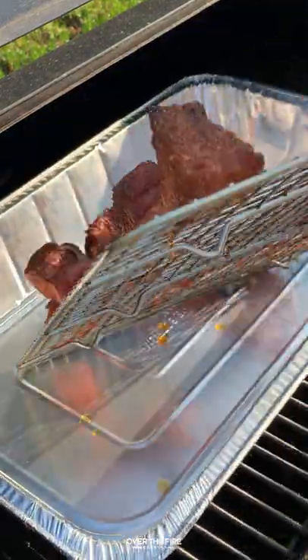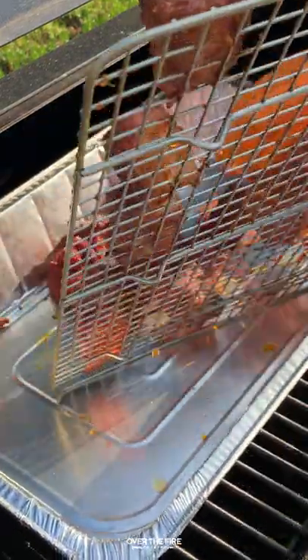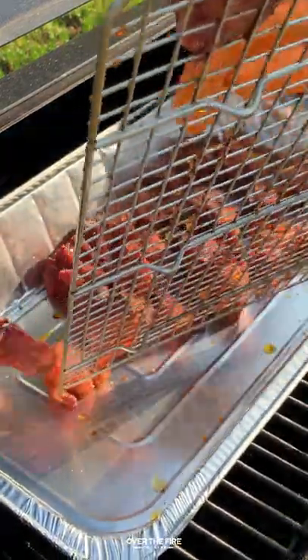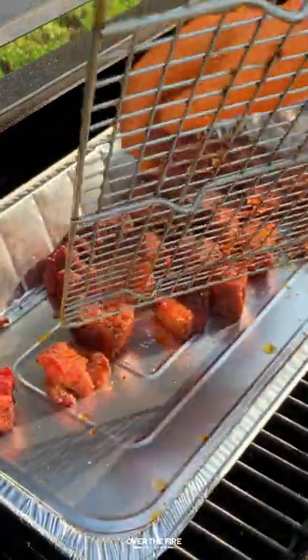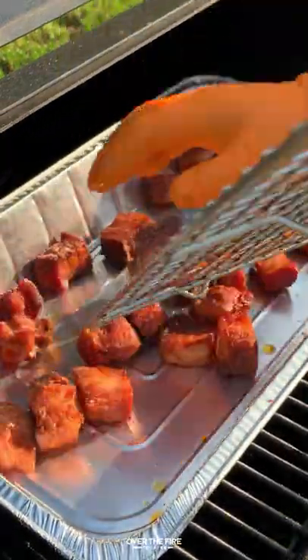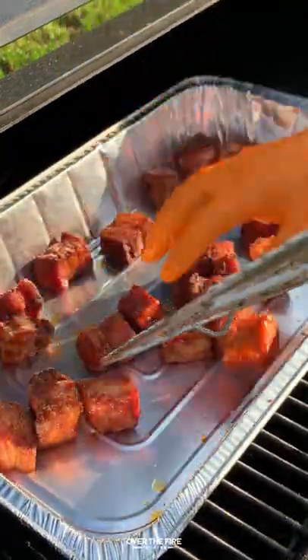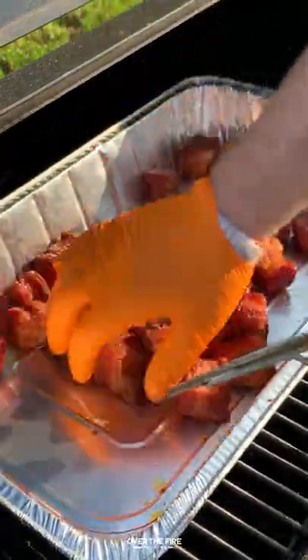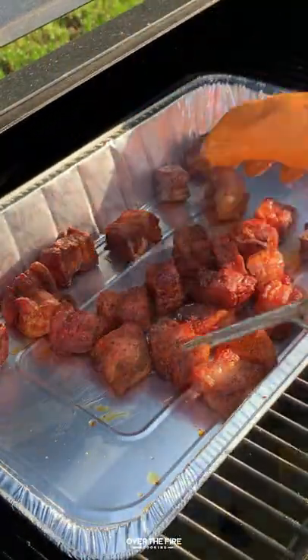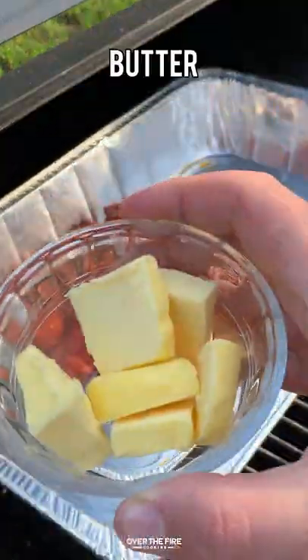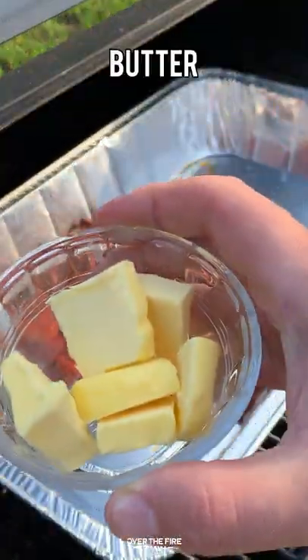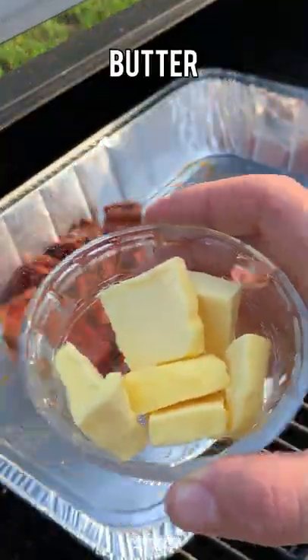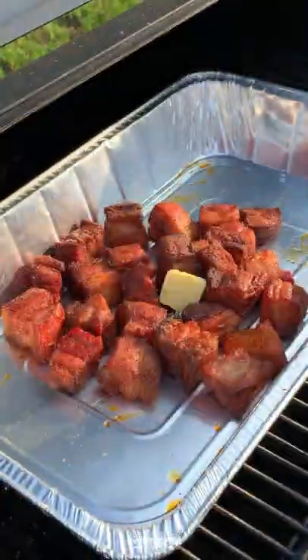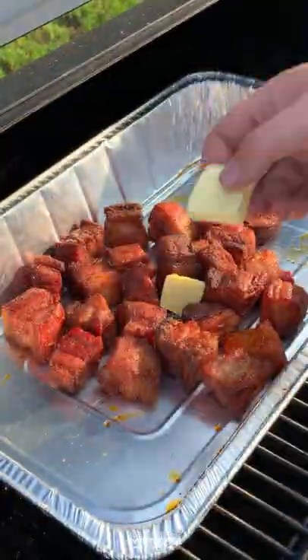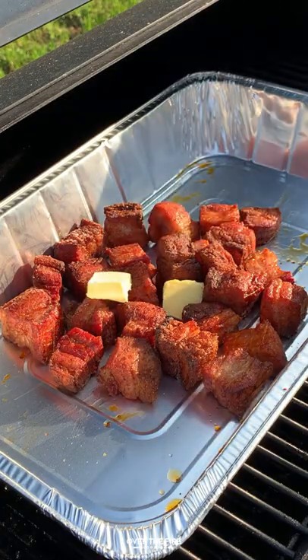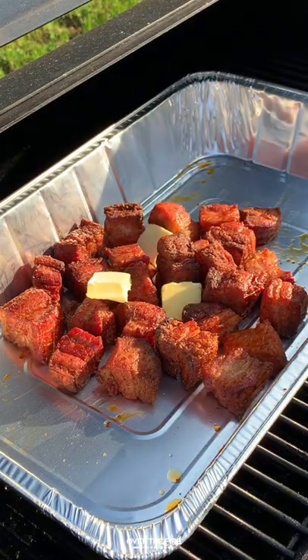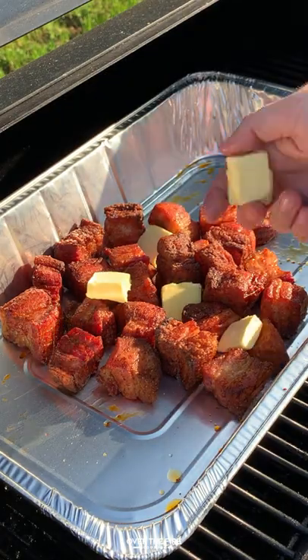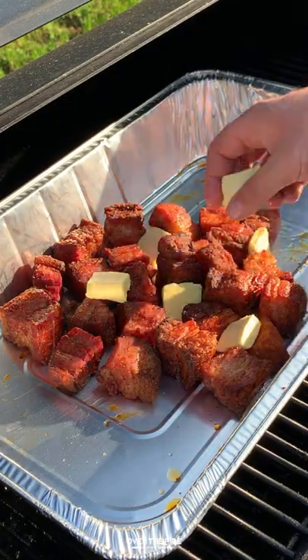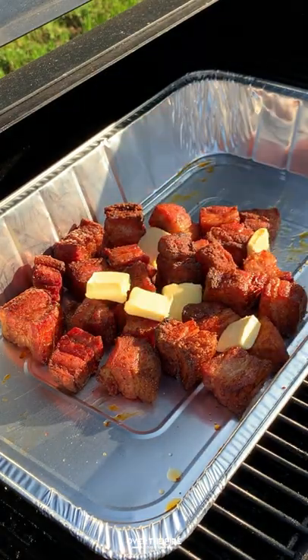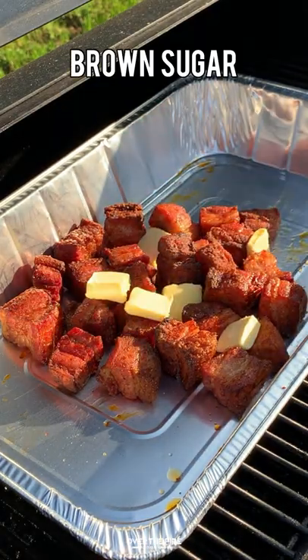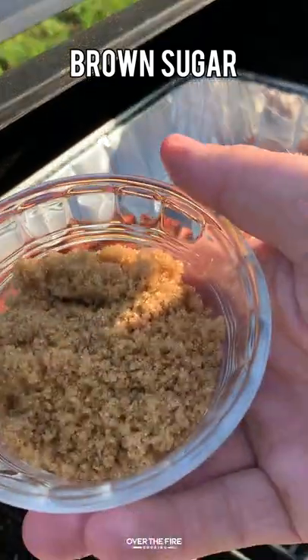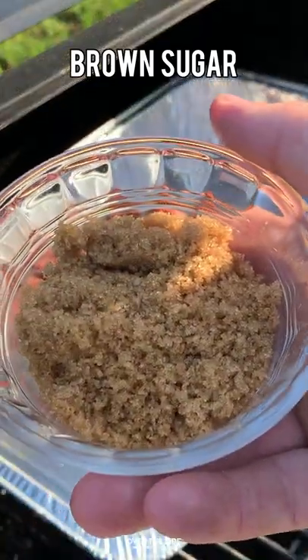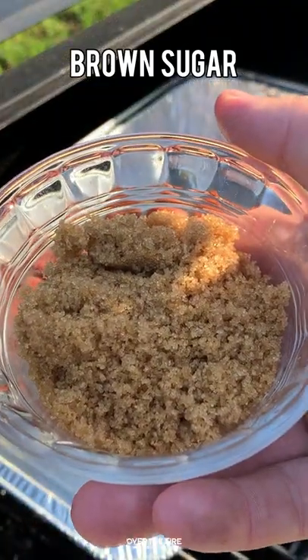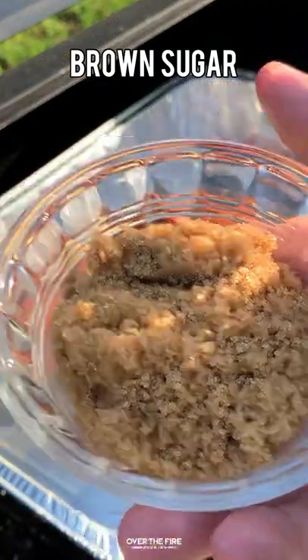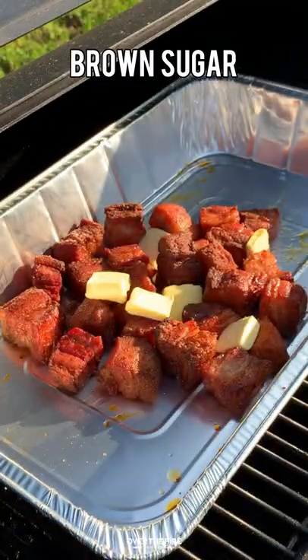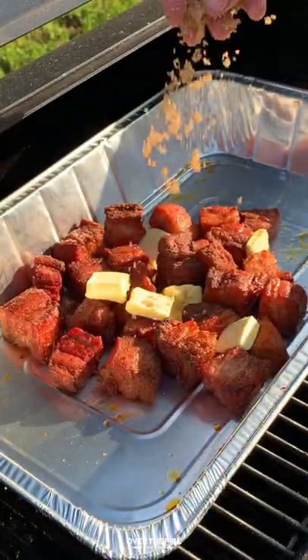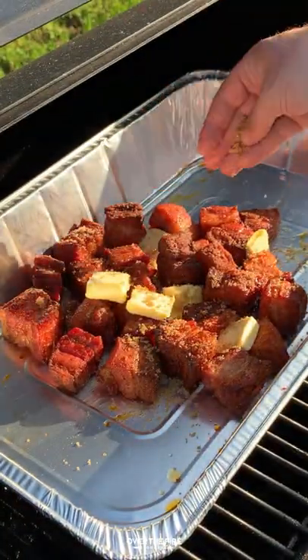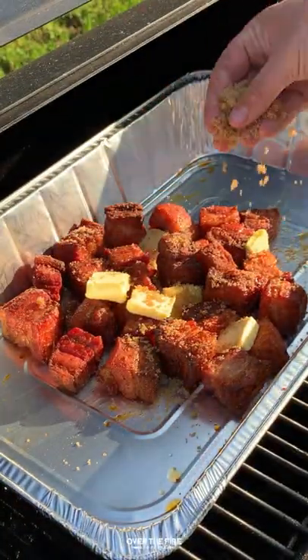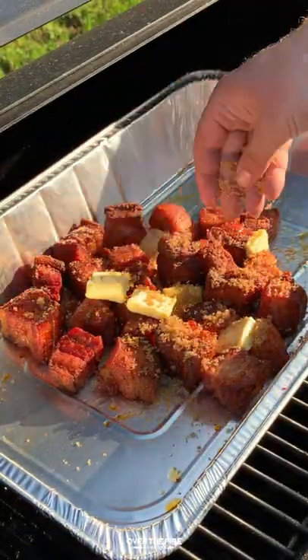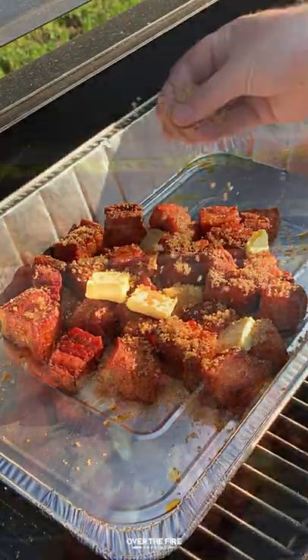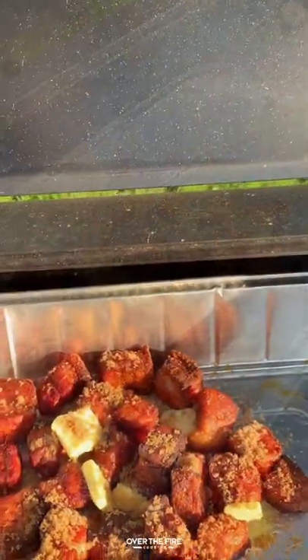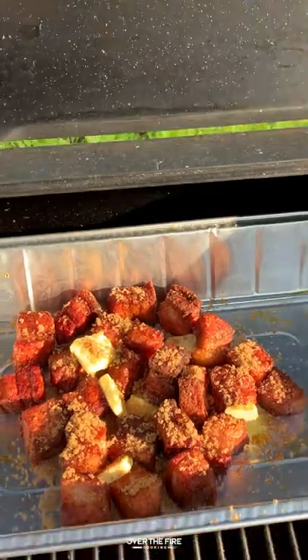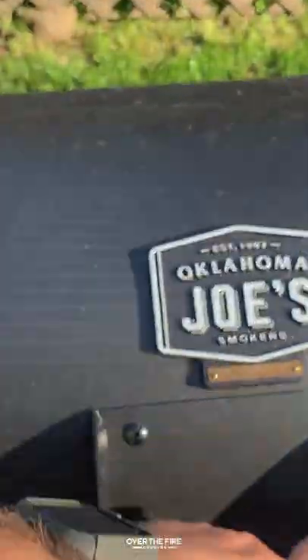We're gonna add them into a tinfoil bin, topping them off with some butter and a little bit of brown sugar. We're gonna cook these at 250°F again for about an hour and a half.